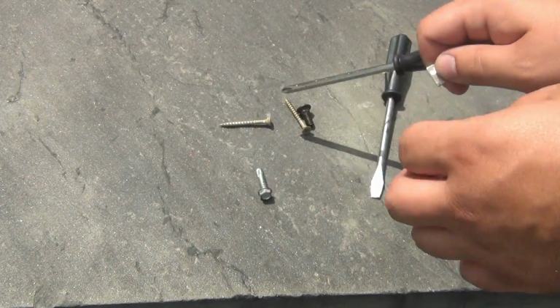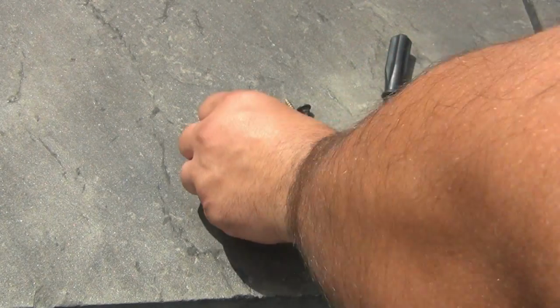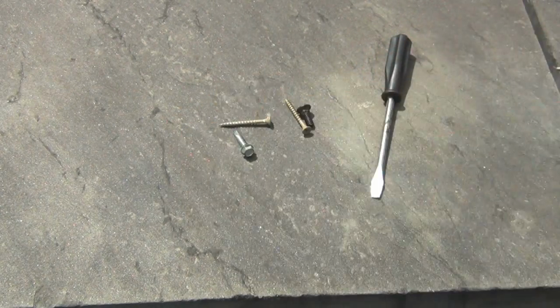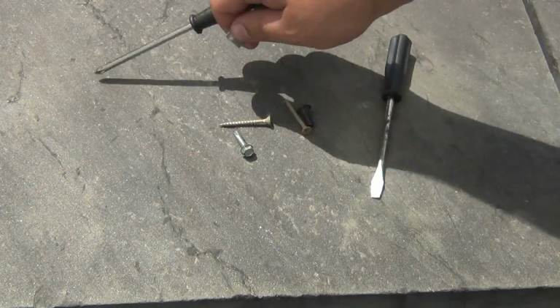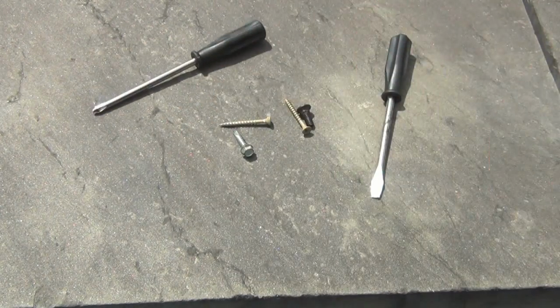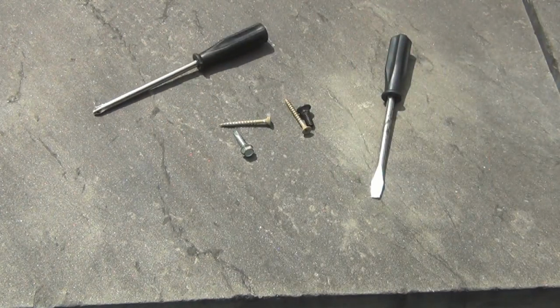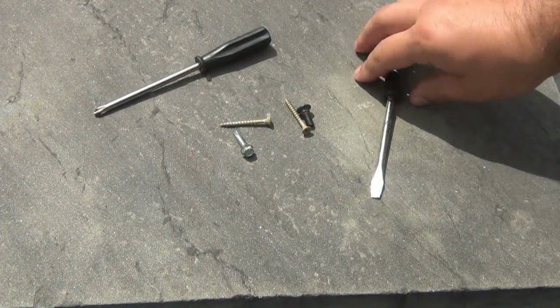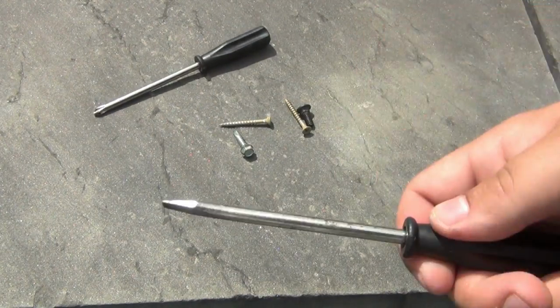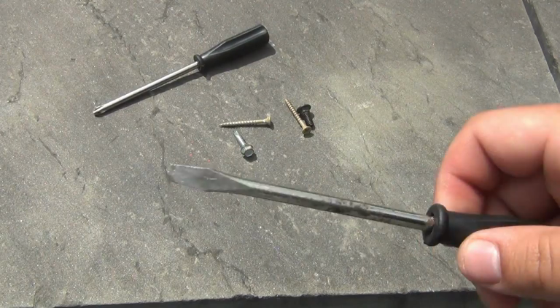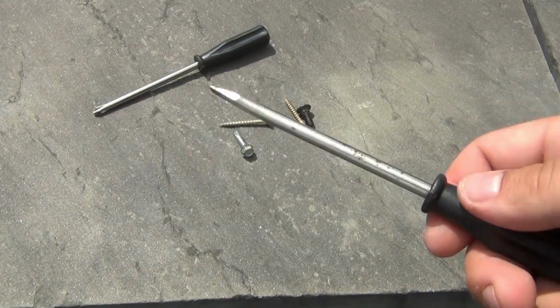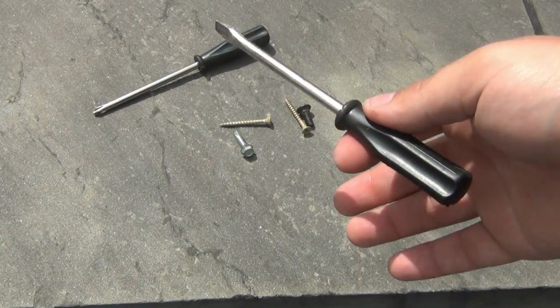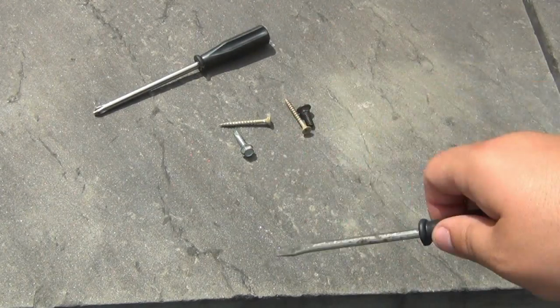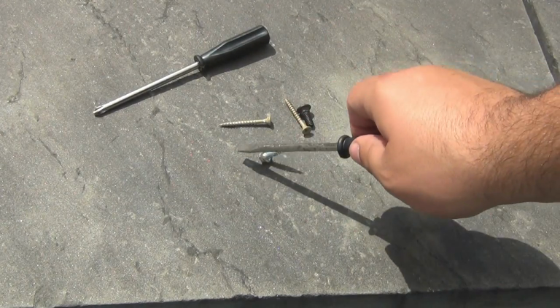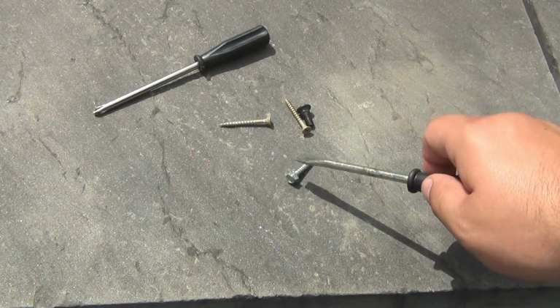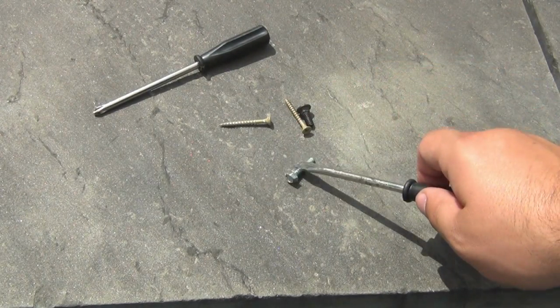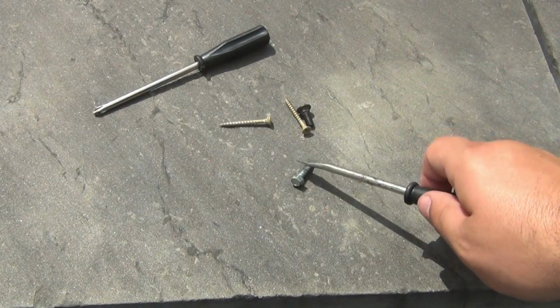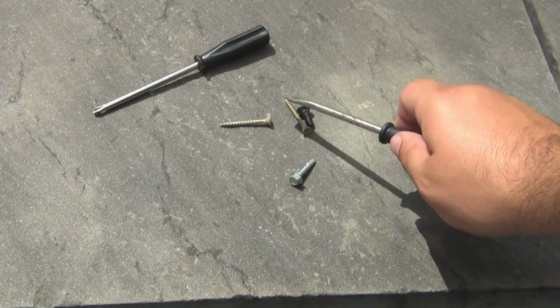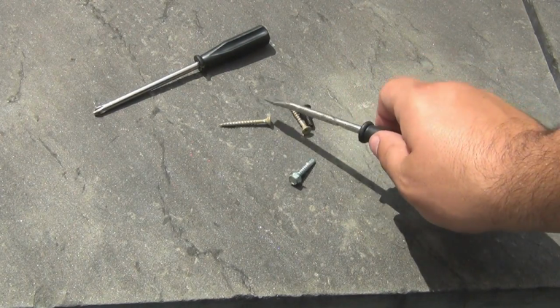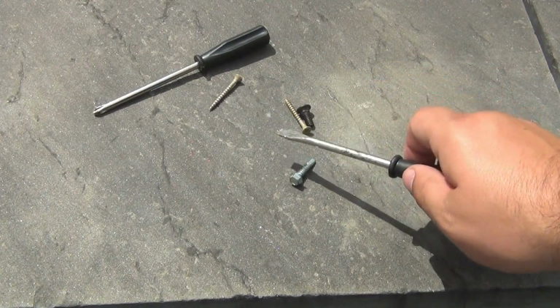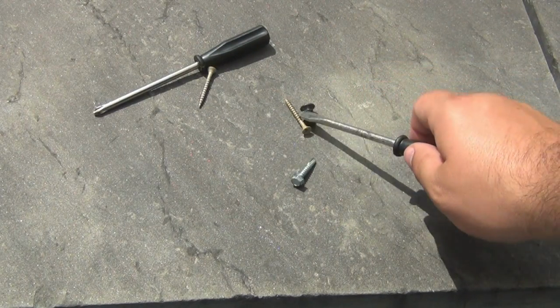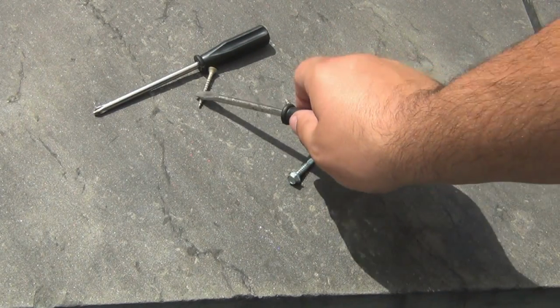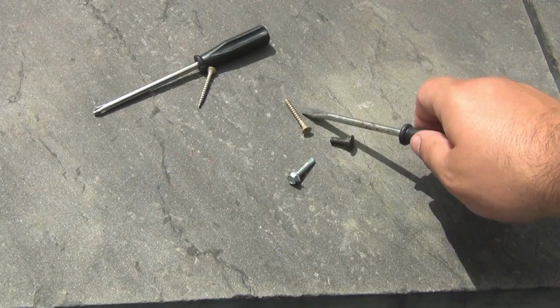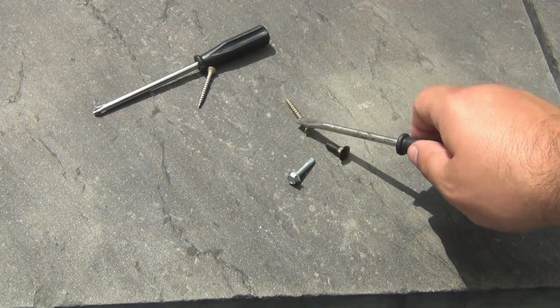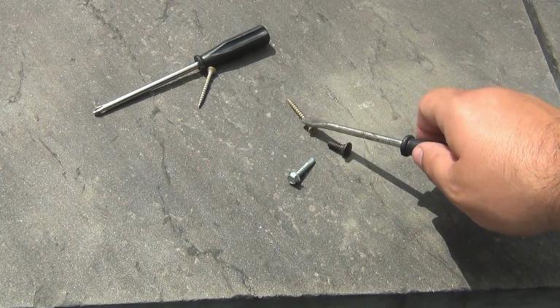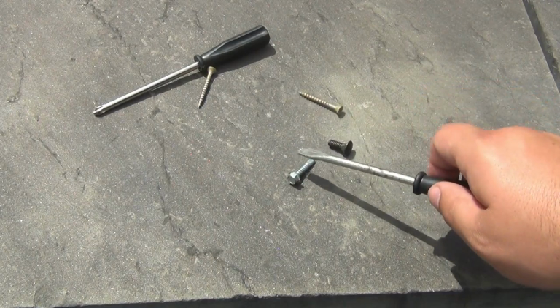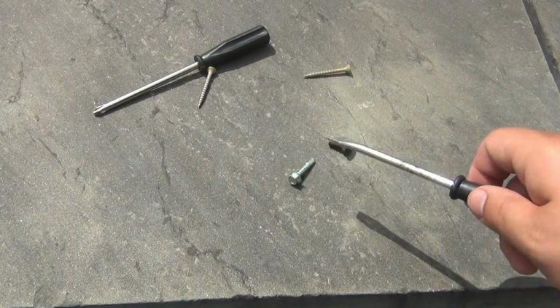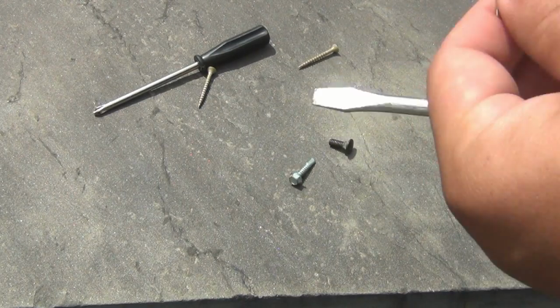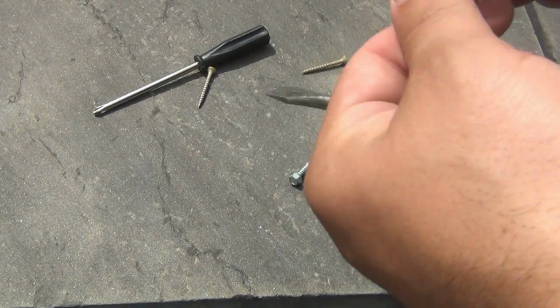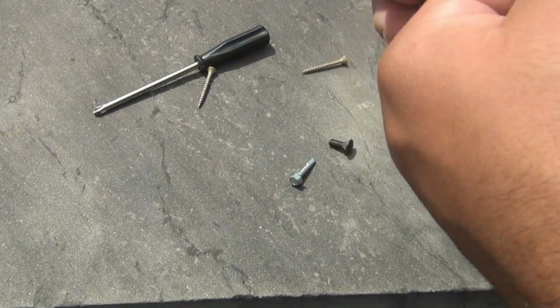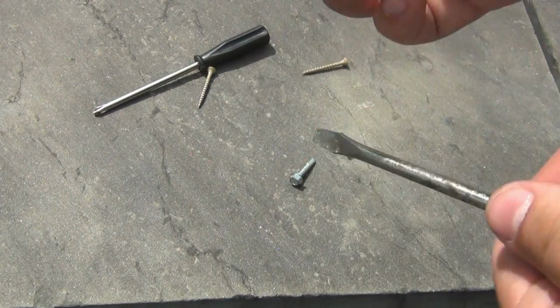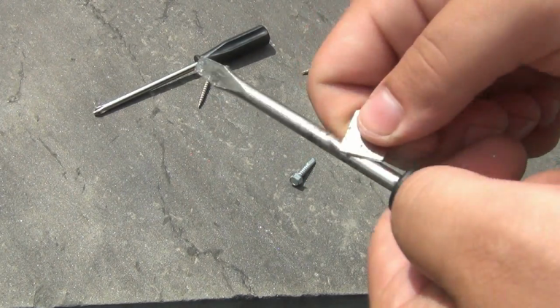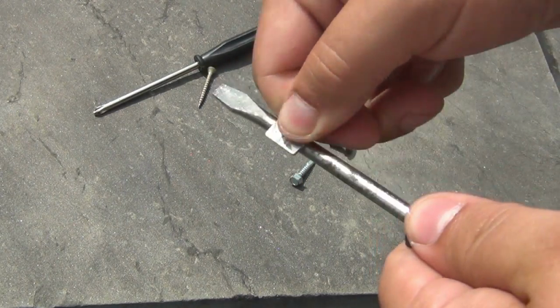To give you another demonstration, this flathead here is not magnetized — it's part of the same set. It does not stick to any of these screws because it's not magnetized. Simple process: grab your magnet.